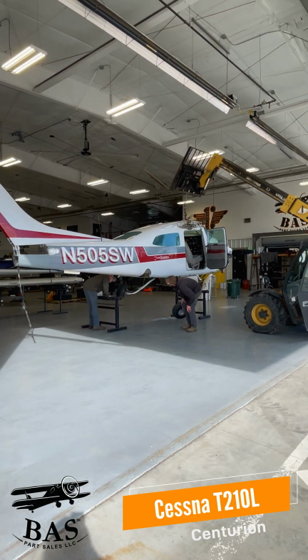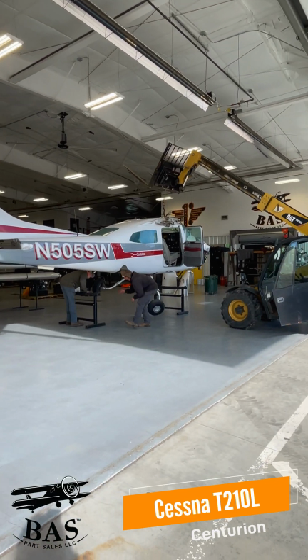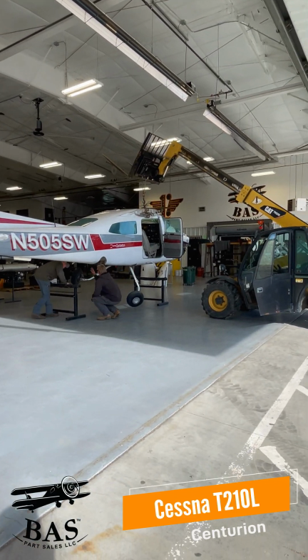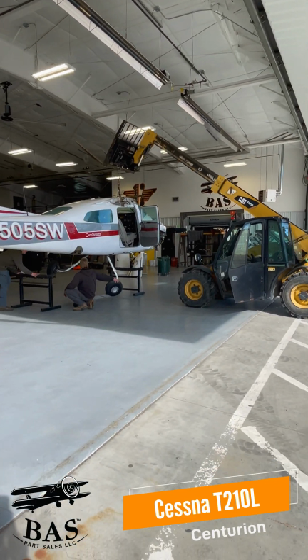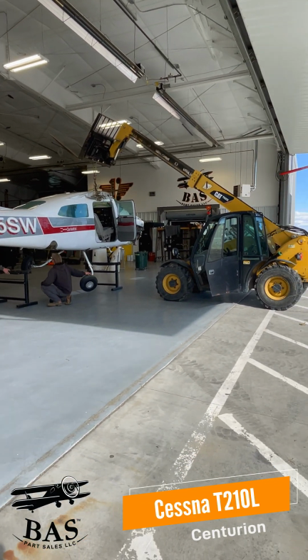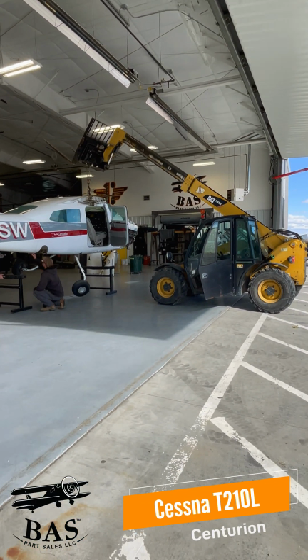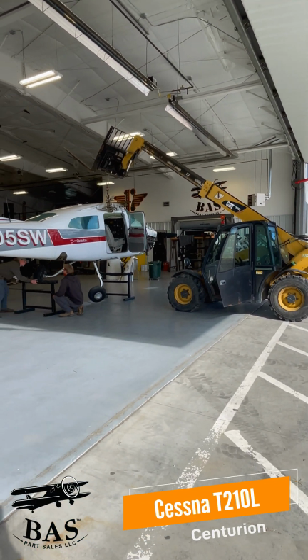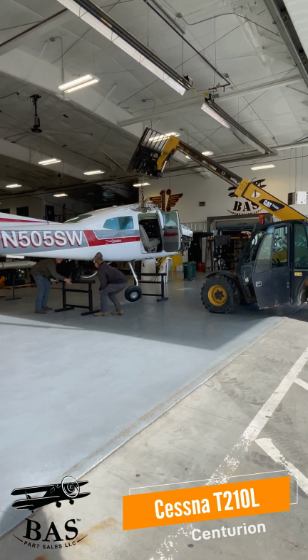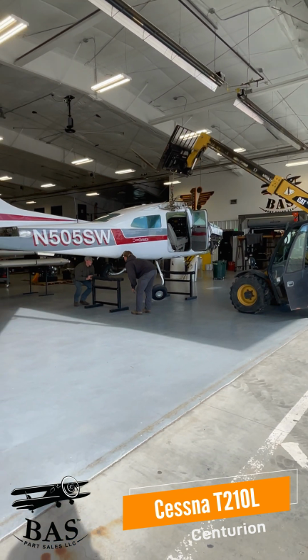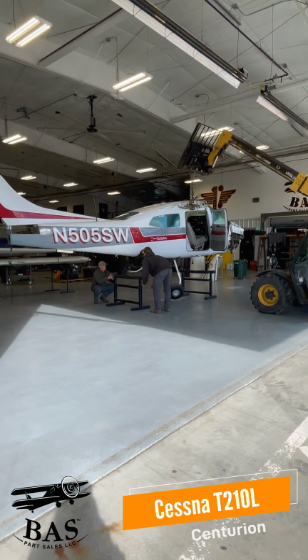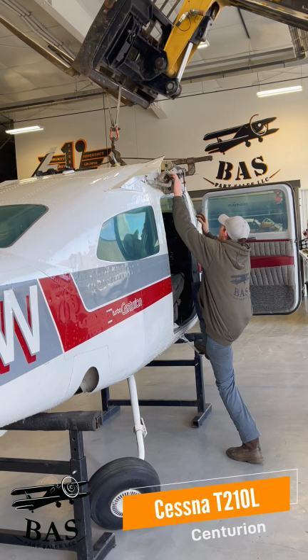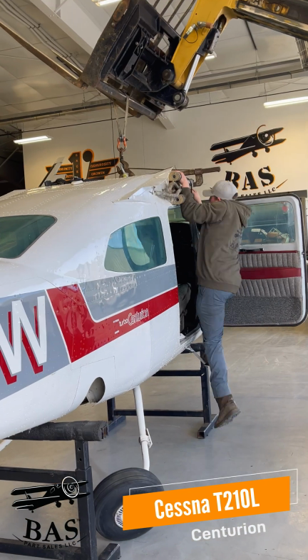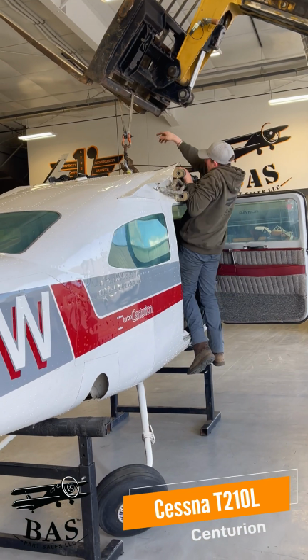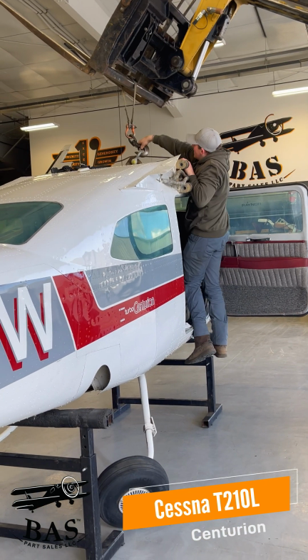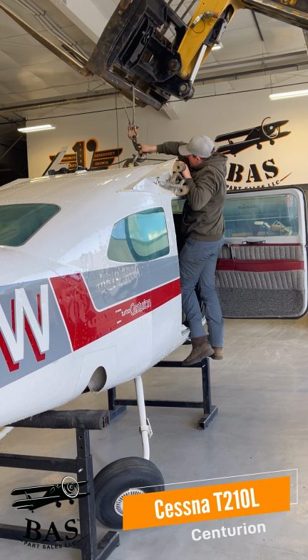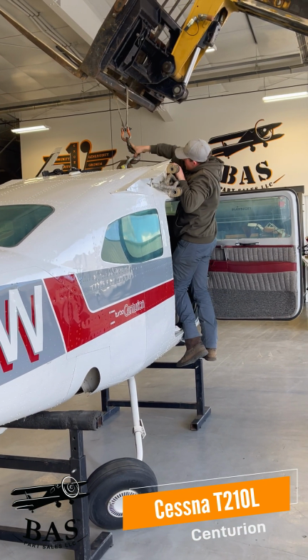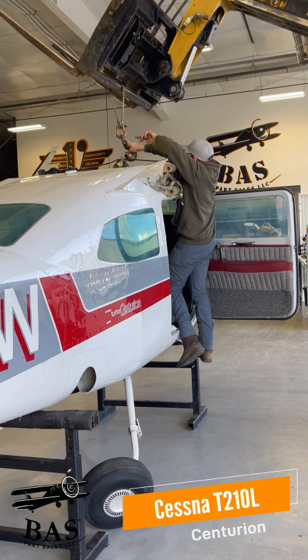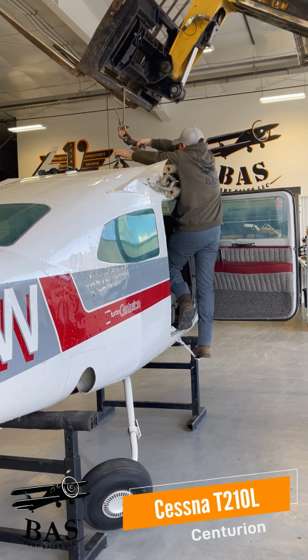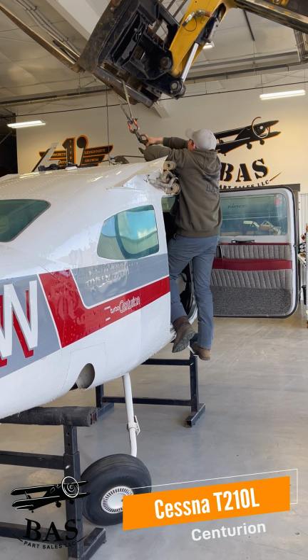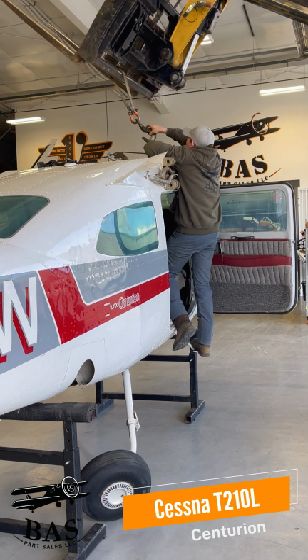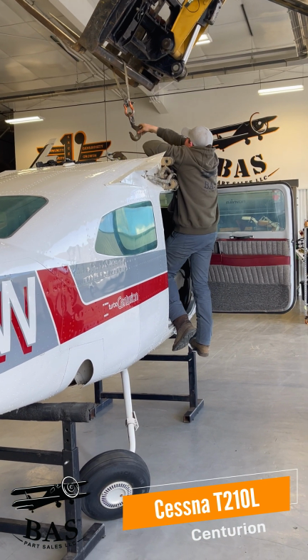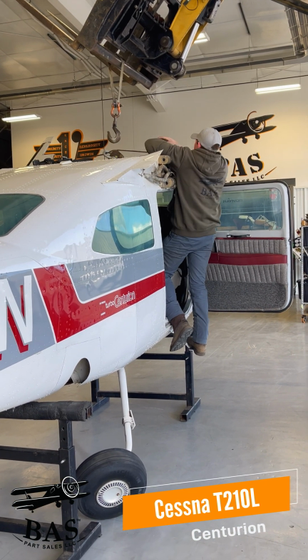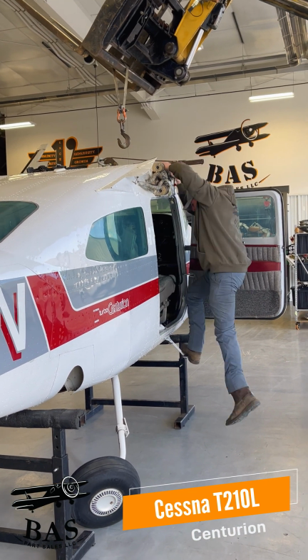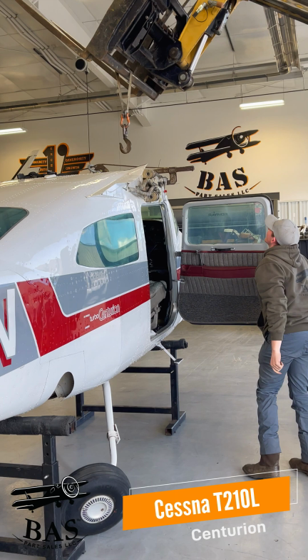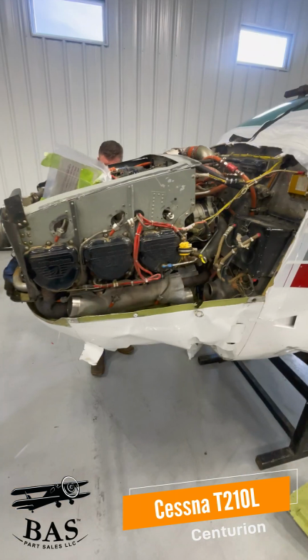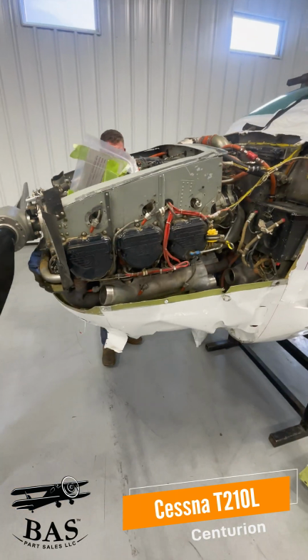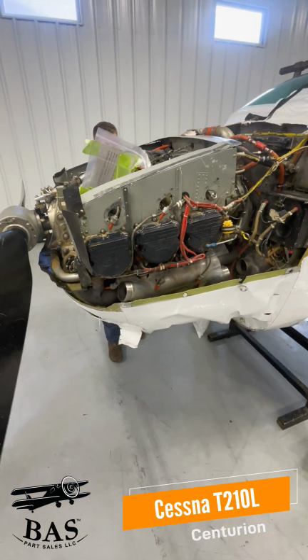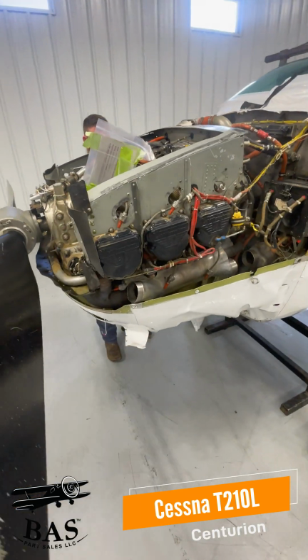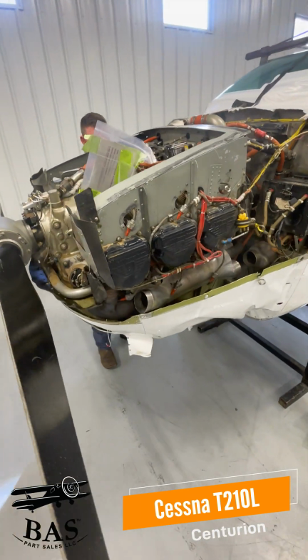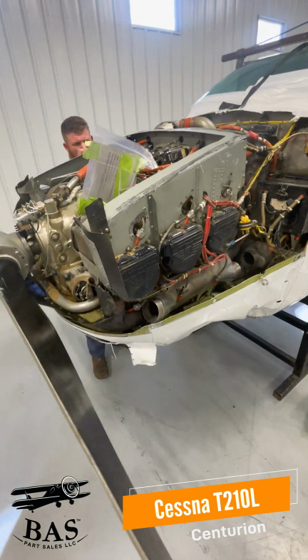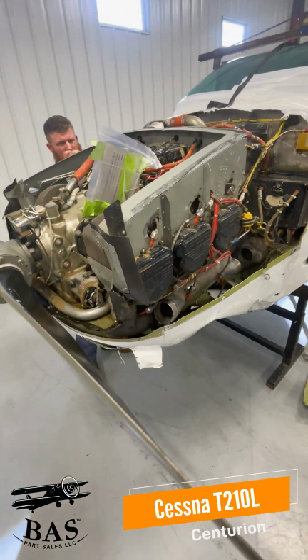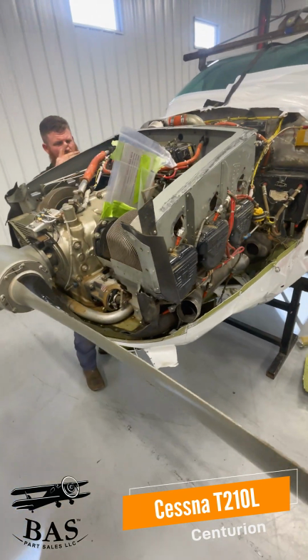This airplane actually had a fuel problem and landed pretty hard. It did have a prop strike and the nose gear is pretty well lost in the wilderness somewhere, but we're gonna get lots of good stuff.